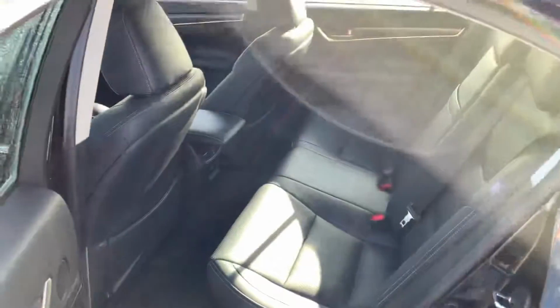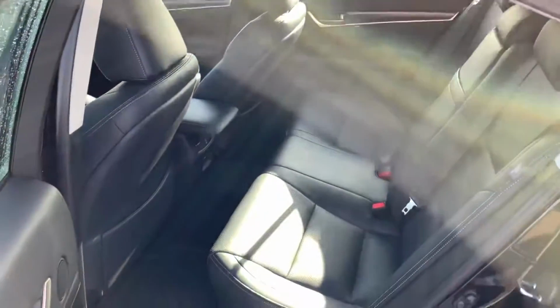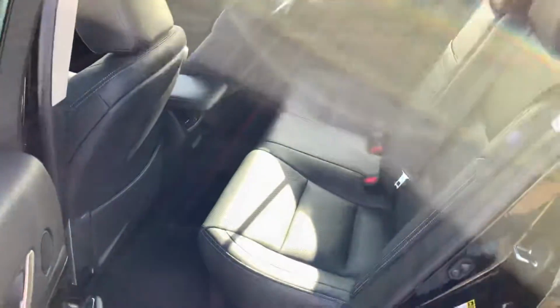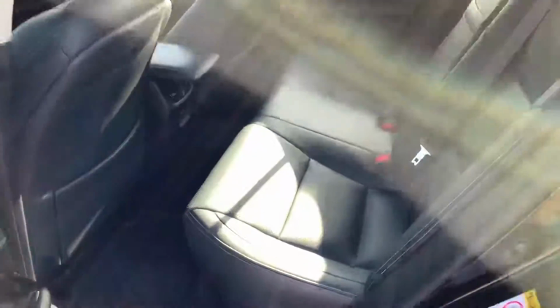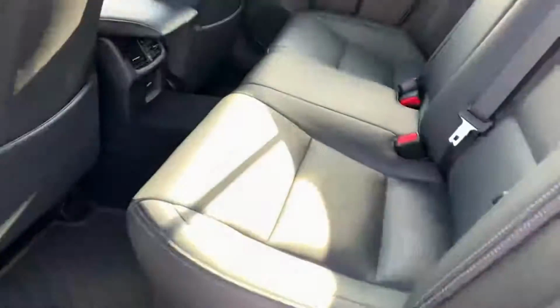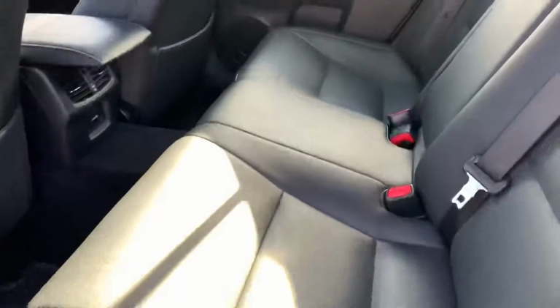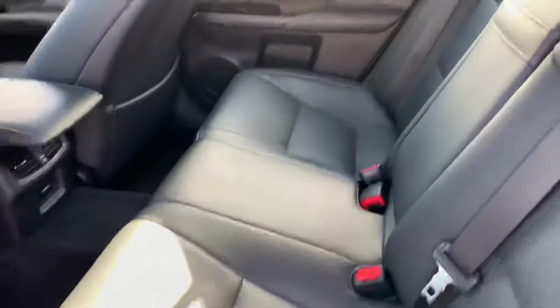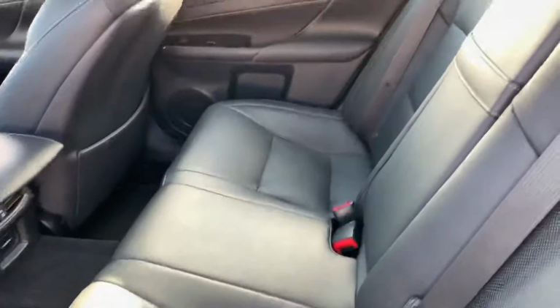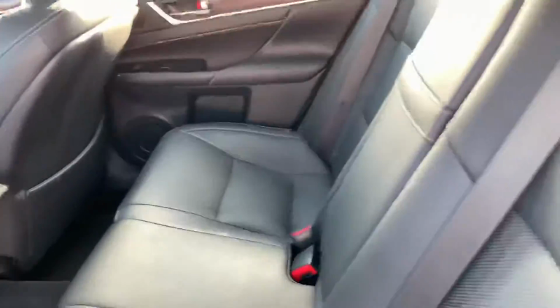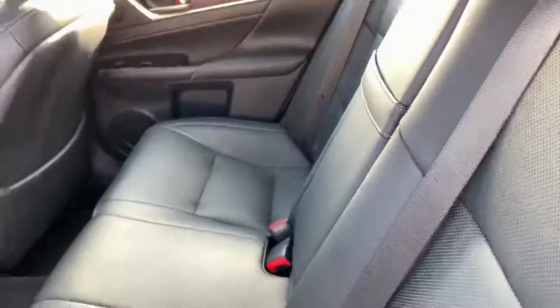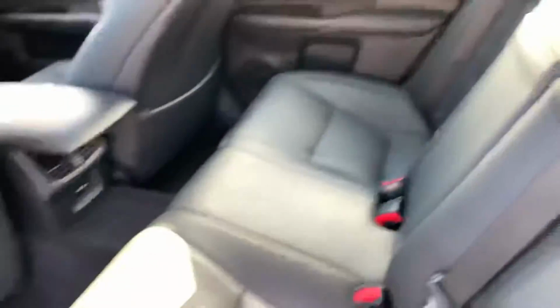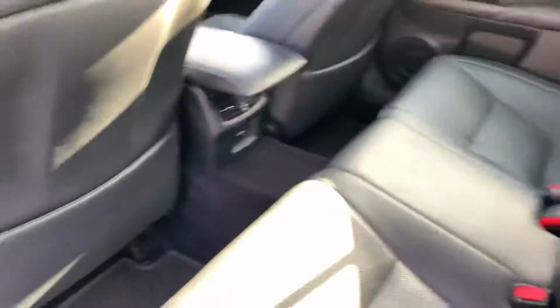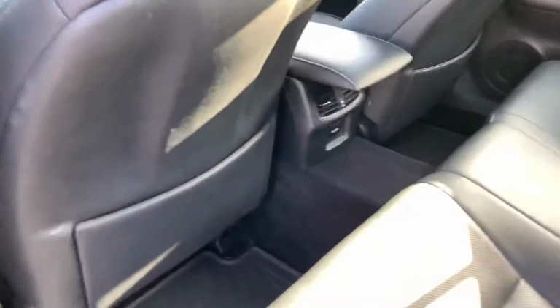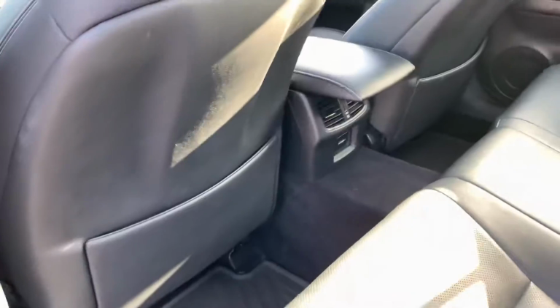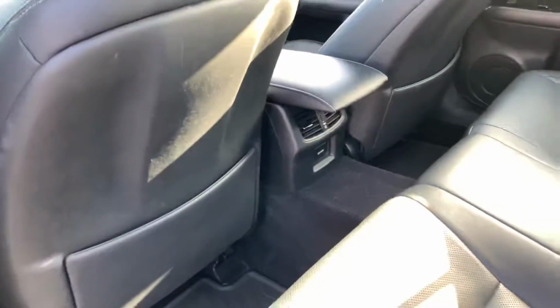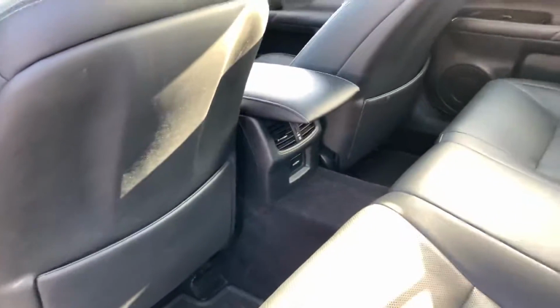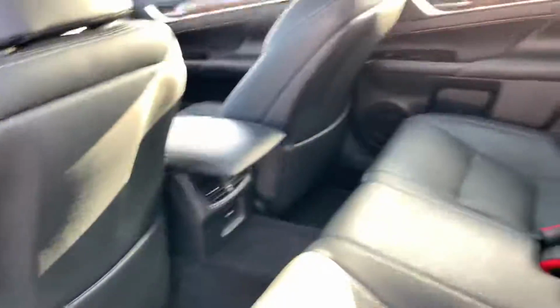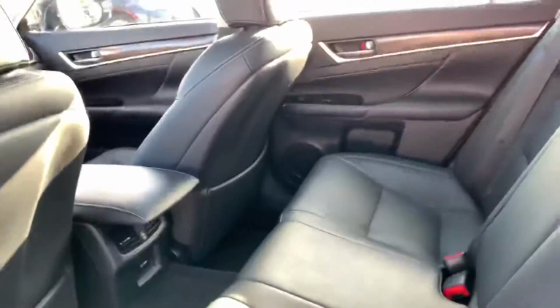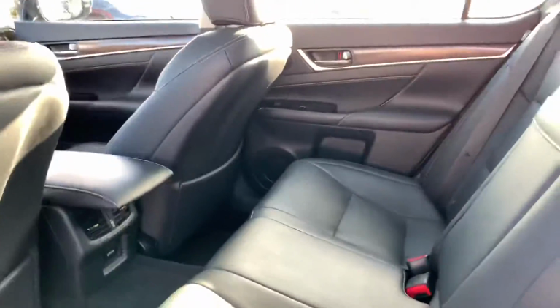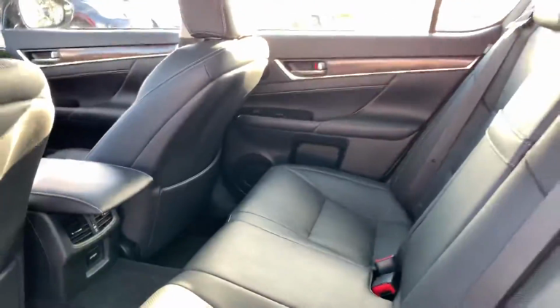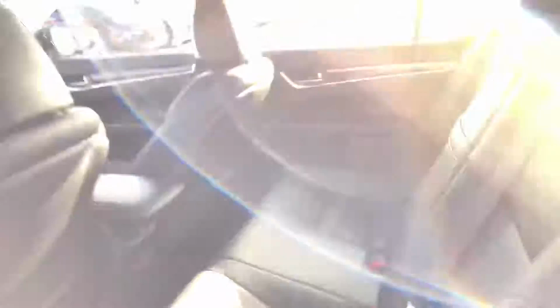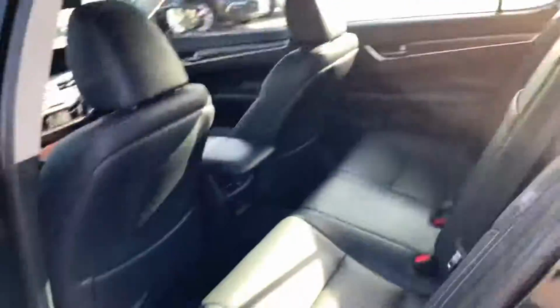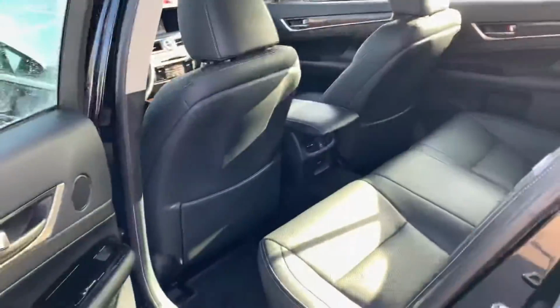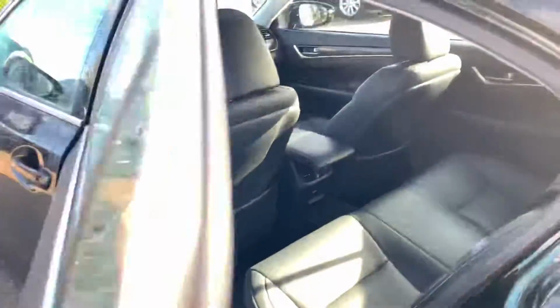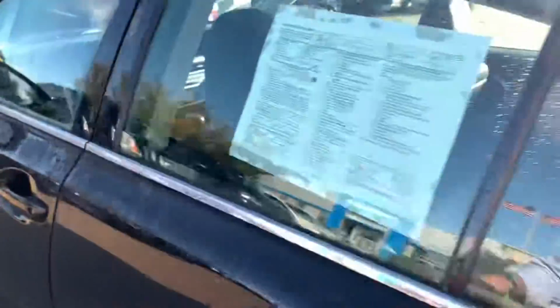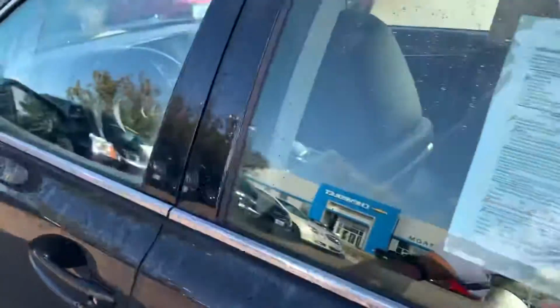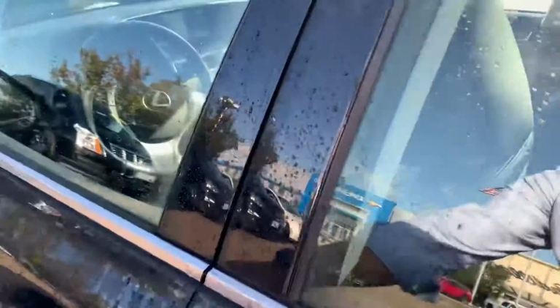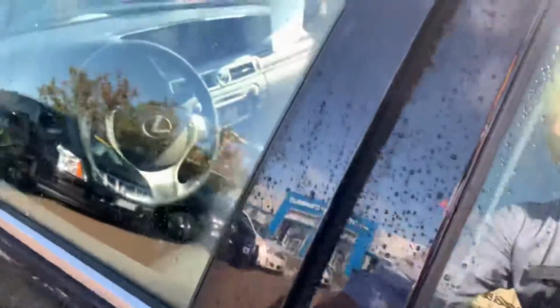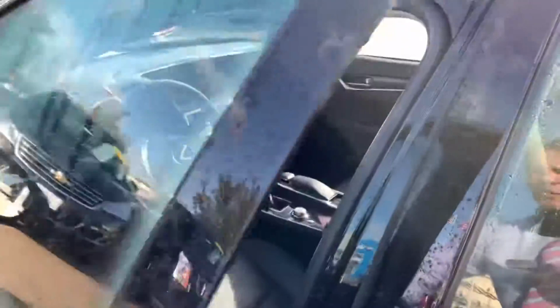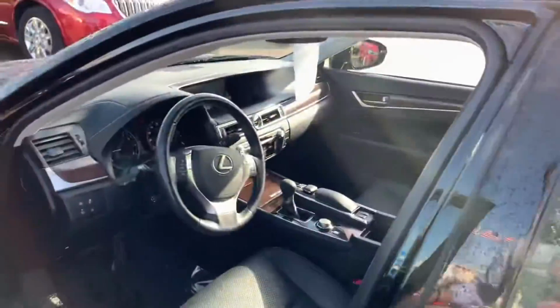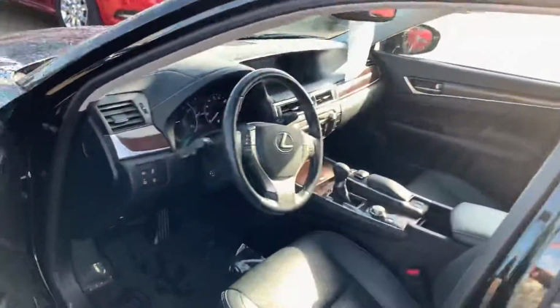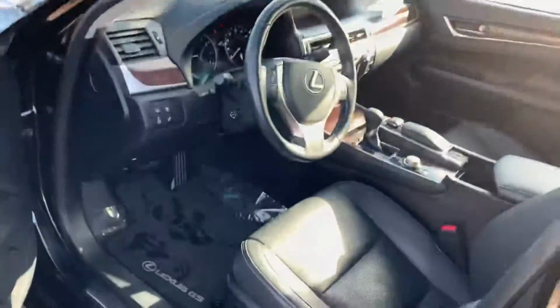Inside, very clean. Not sure if anybody ever even sat back here, to be honest with you, that's how clean it looks. We do have a 120V outlet back there.